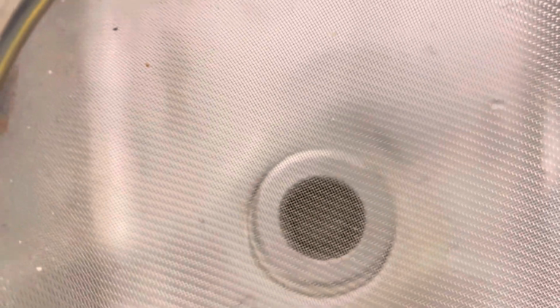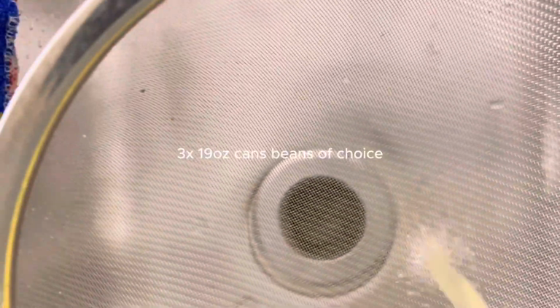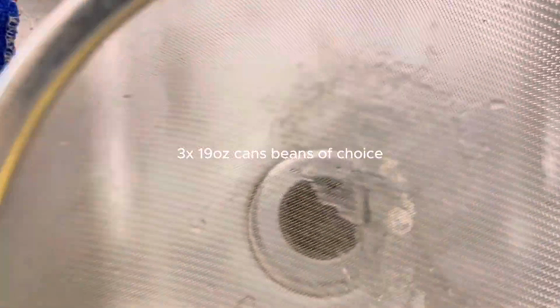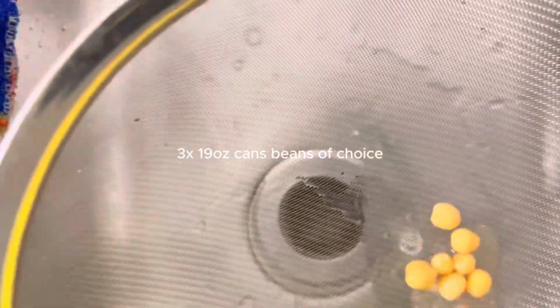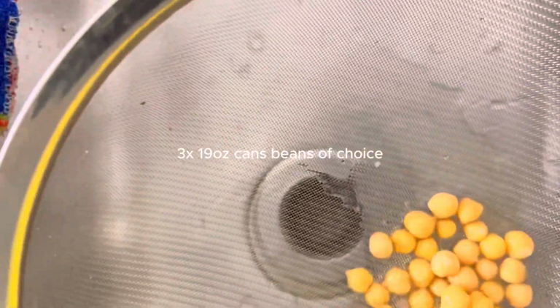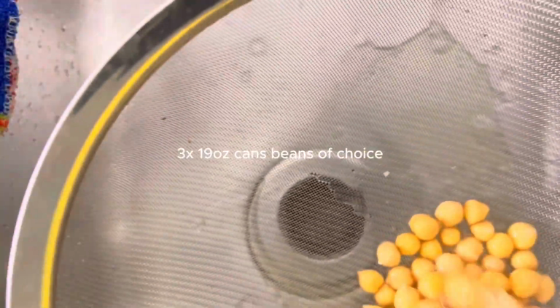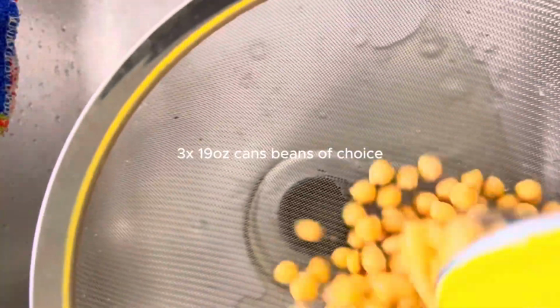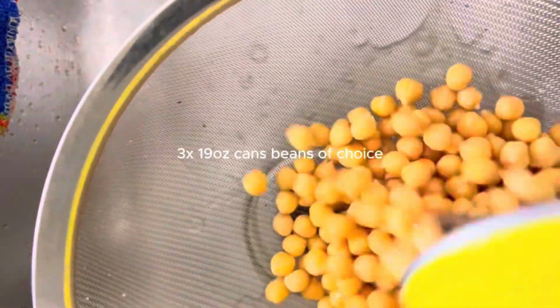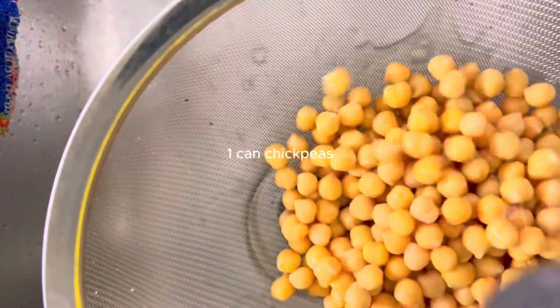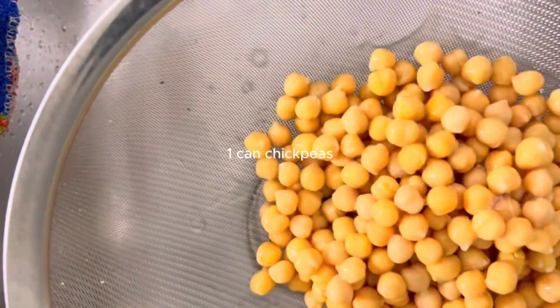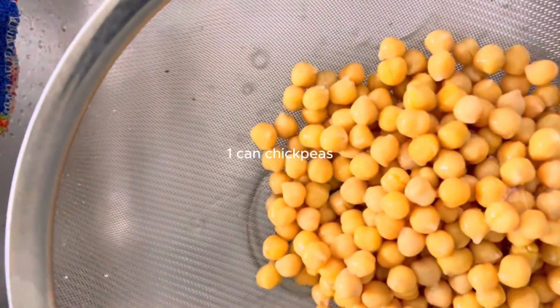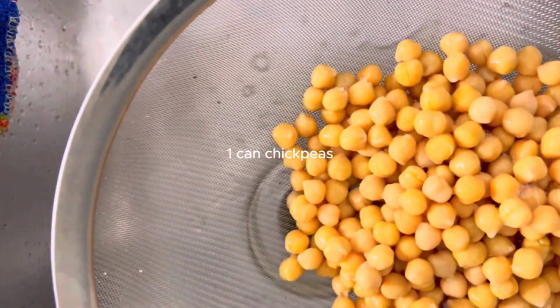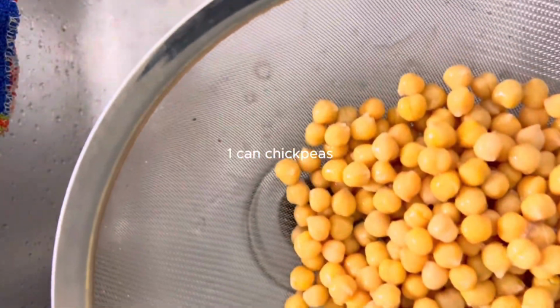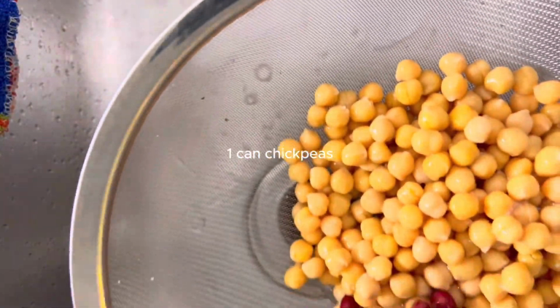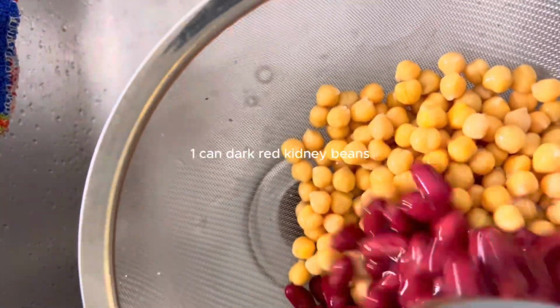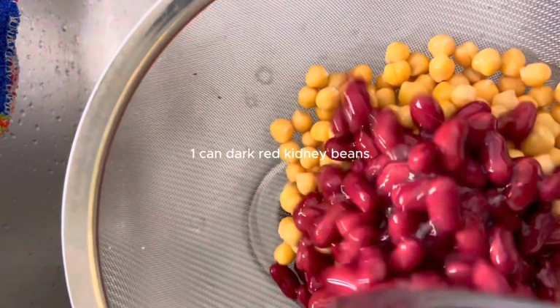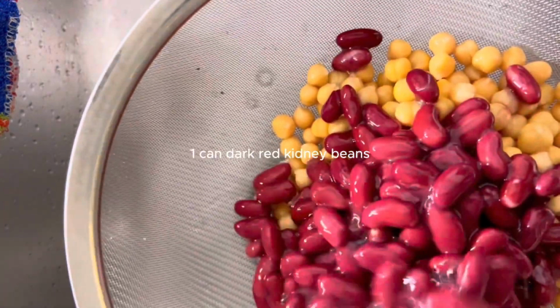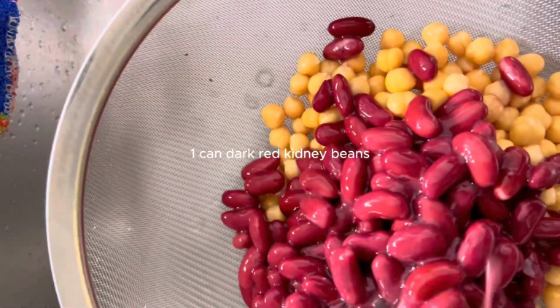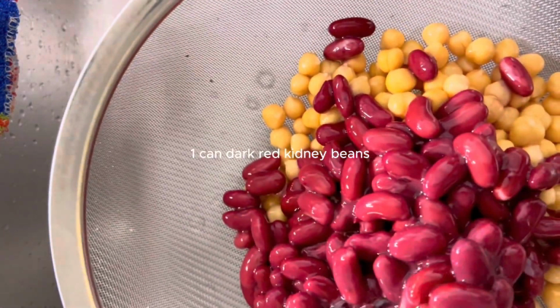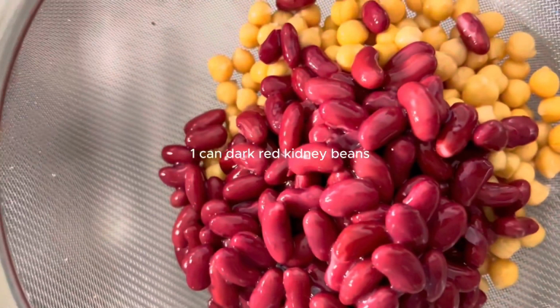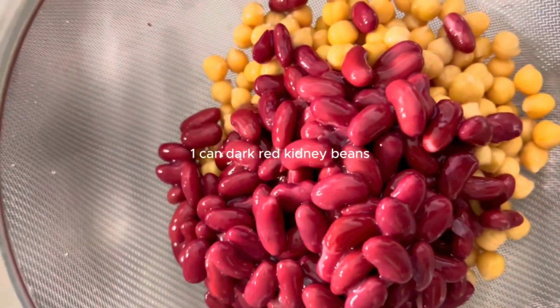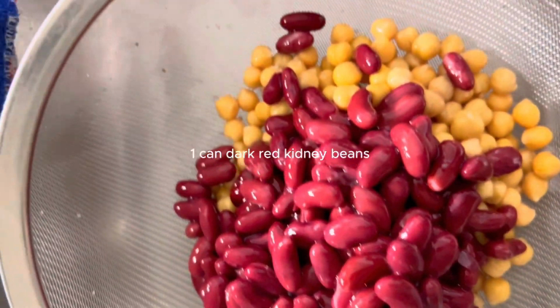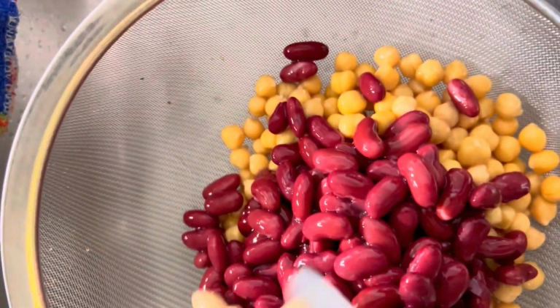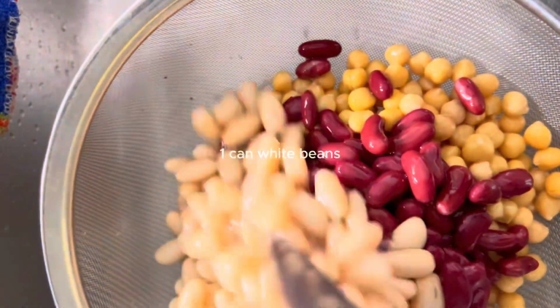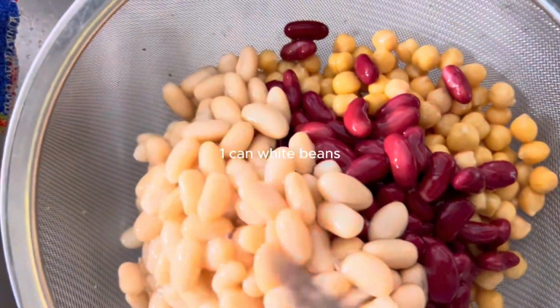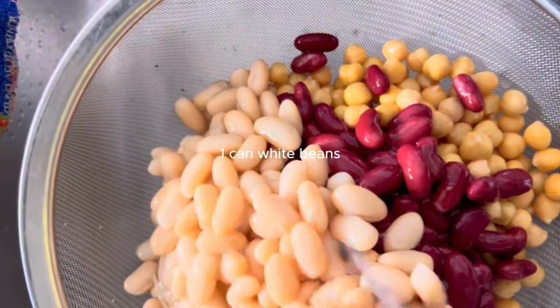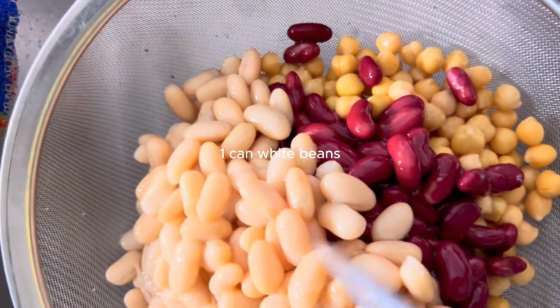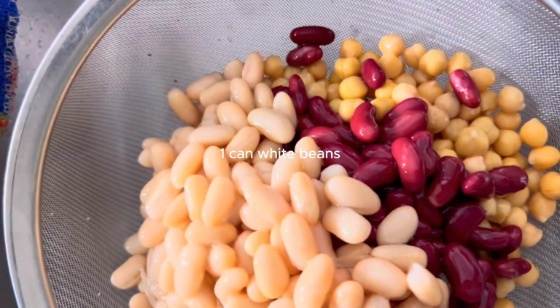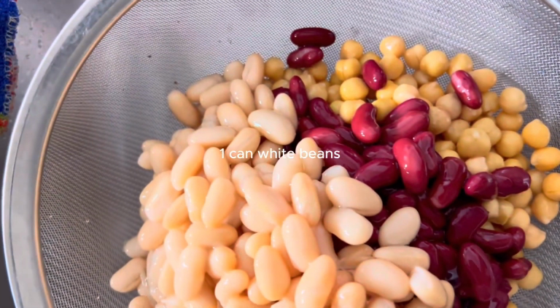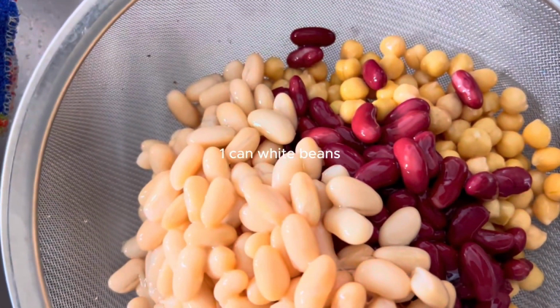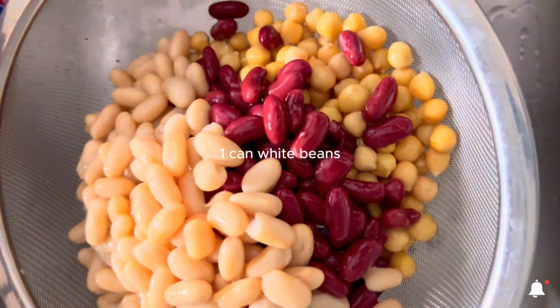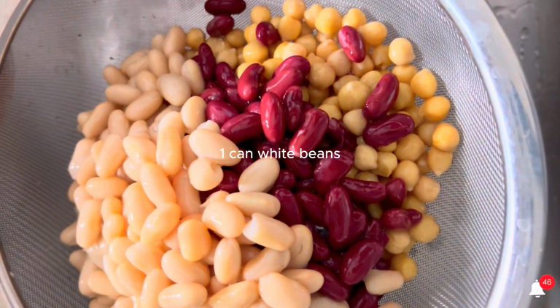We've got three cans of beans of choice. I got chickpeas, dark red kidney beans, and white beans. You can use any three beans you like. Give those a good rinse.